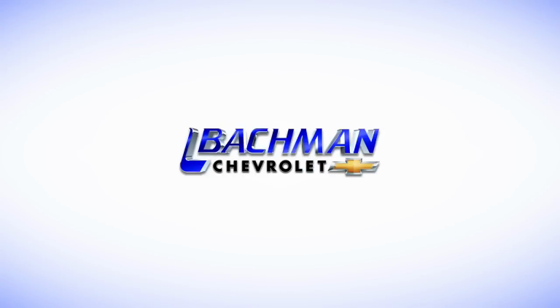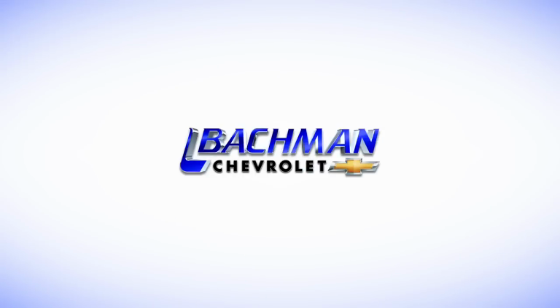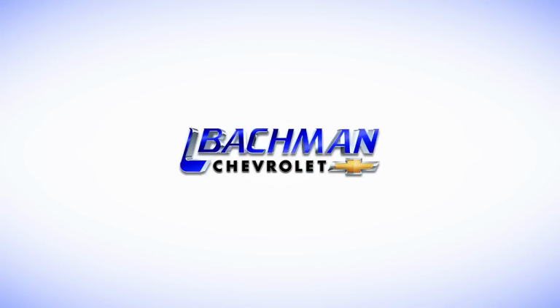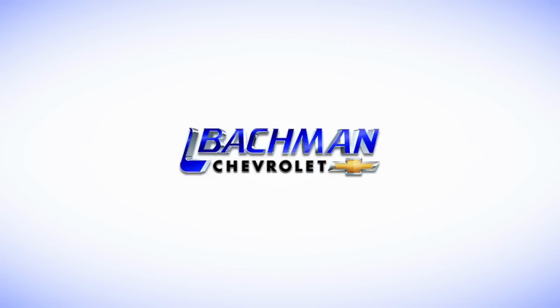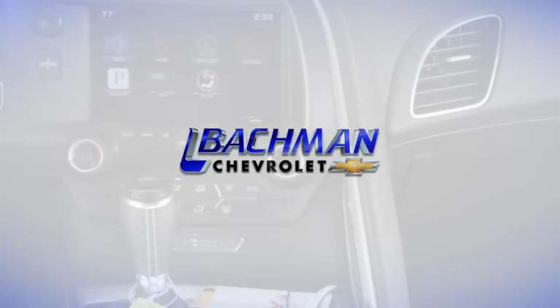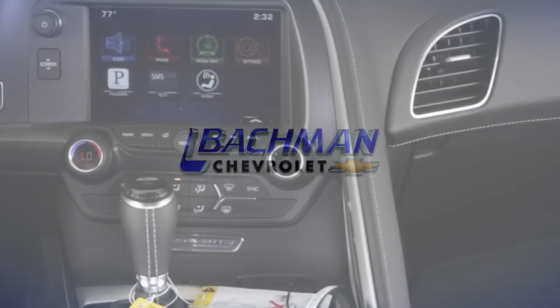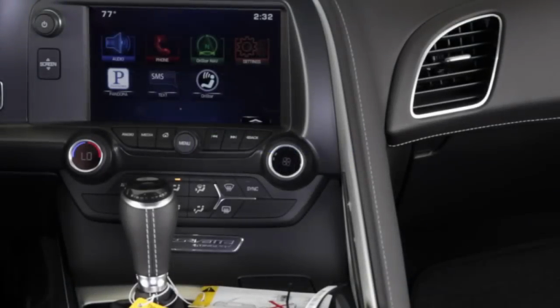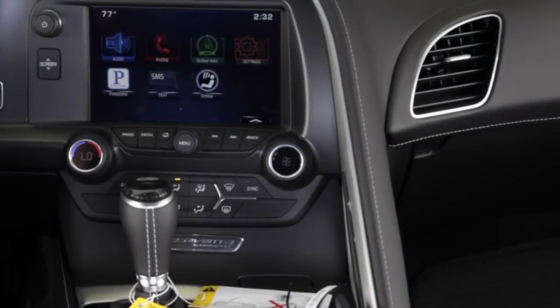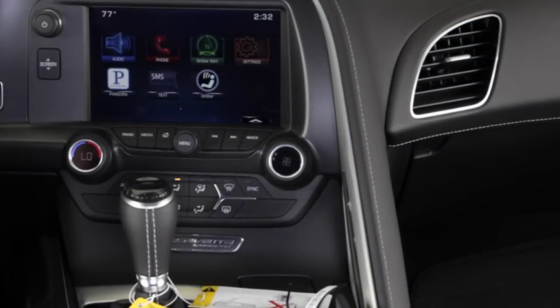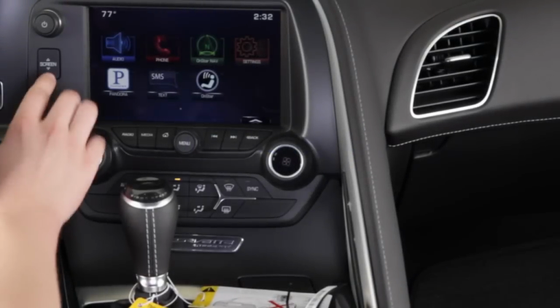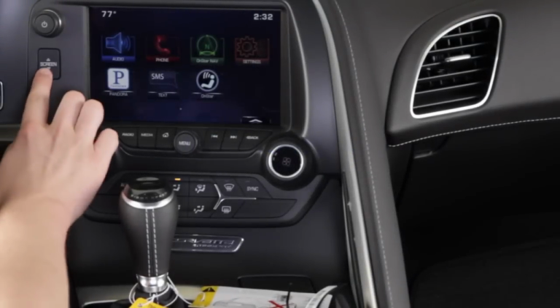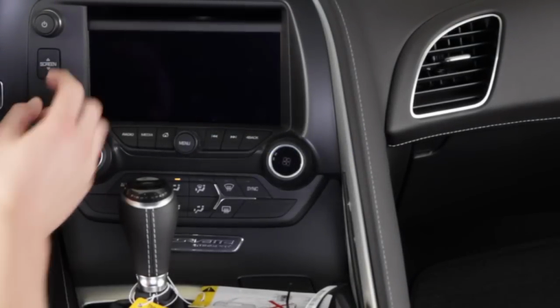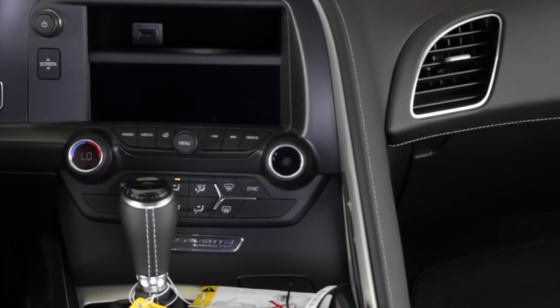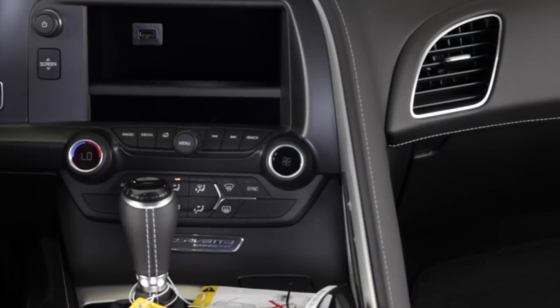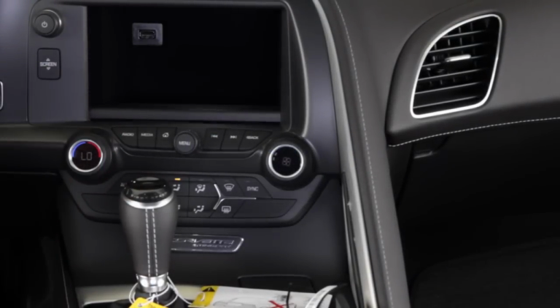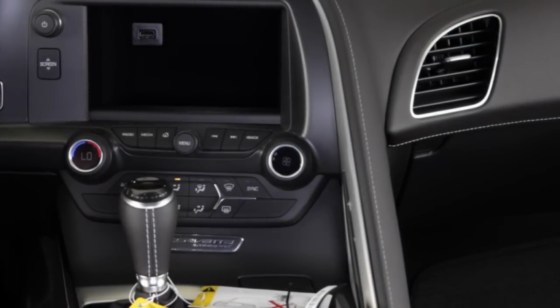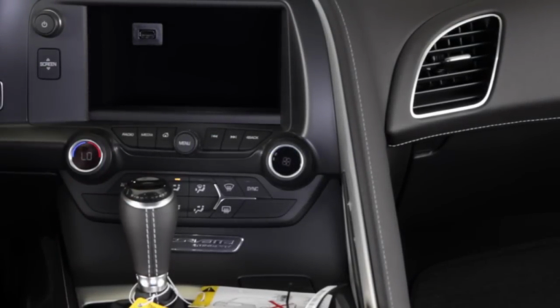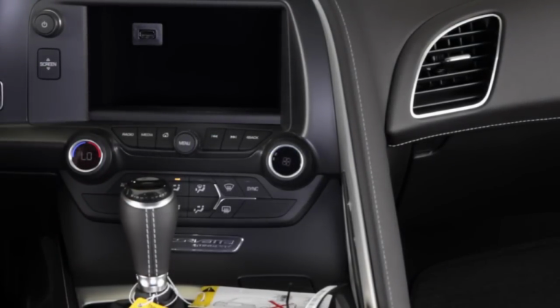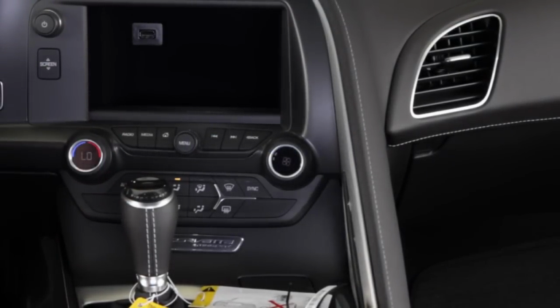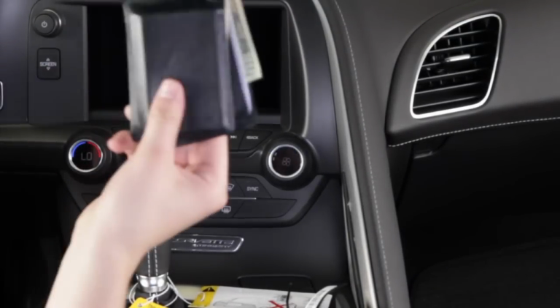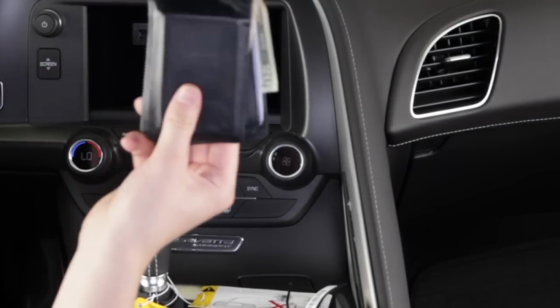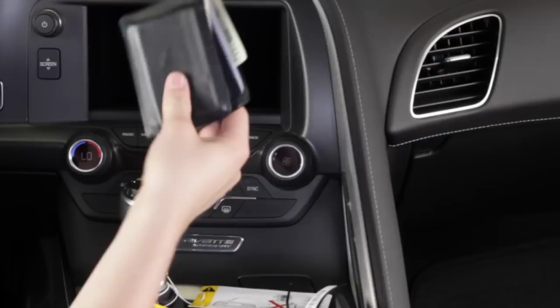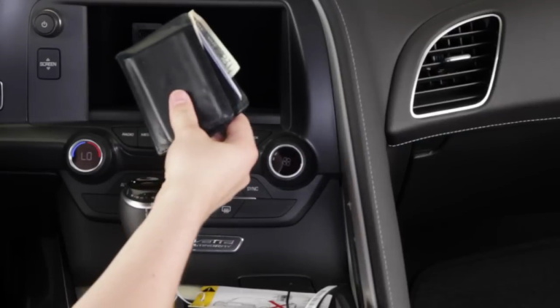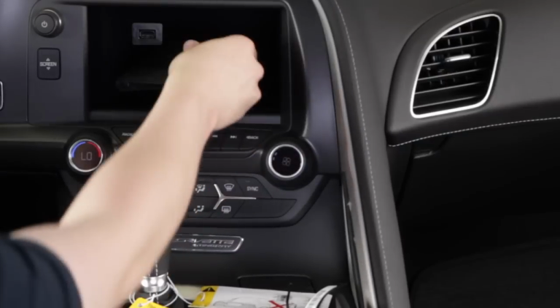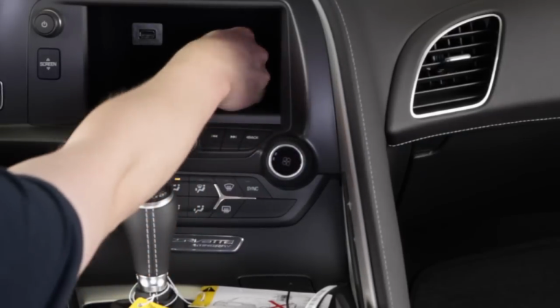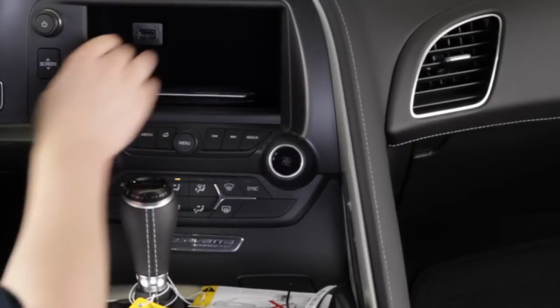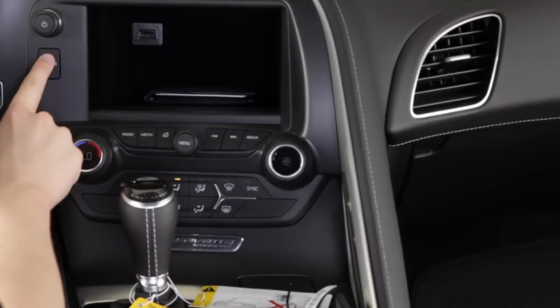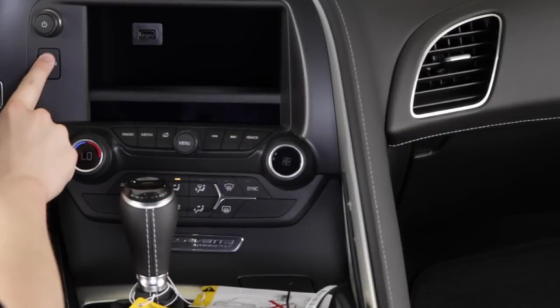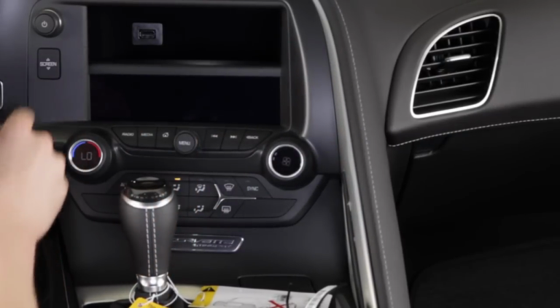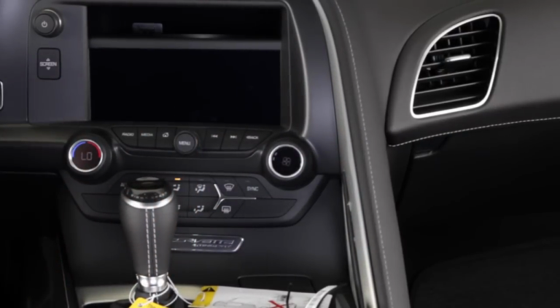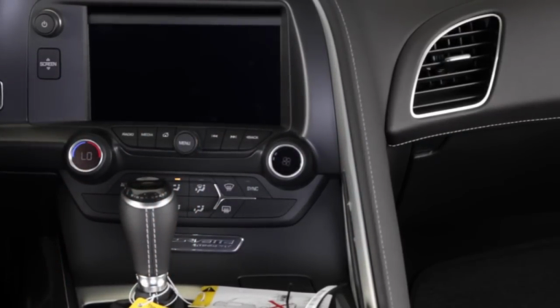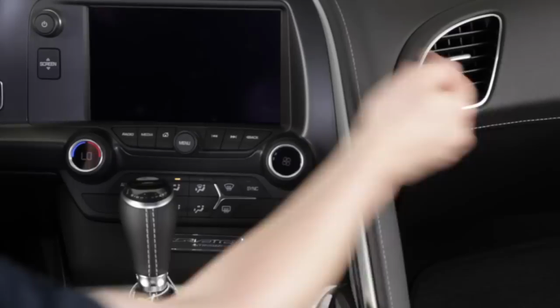In this video we'll be looking at the valet mode in the new 2015 Corvette Stingray. Leaving your car with someone else is always a little nerve-wracking, but accidentally forgetting valuables in your car with someone else is even more fear-inducing.